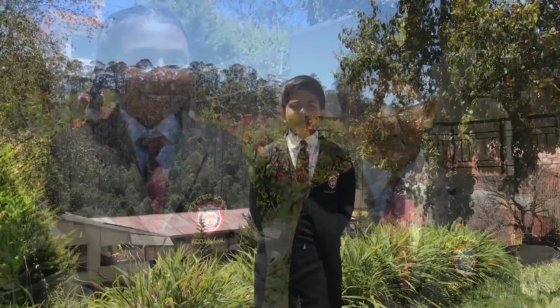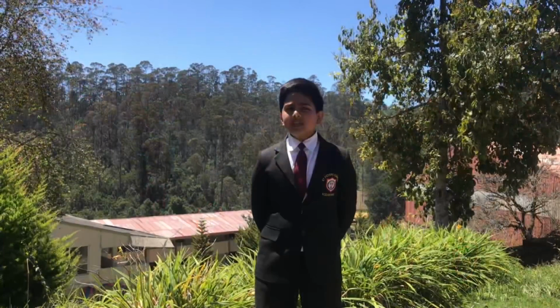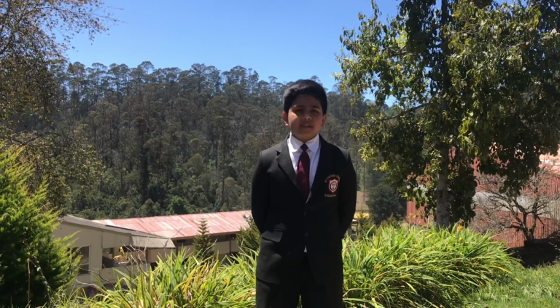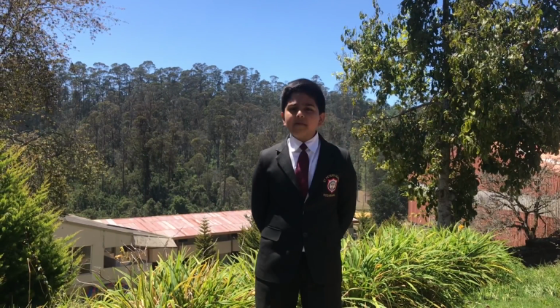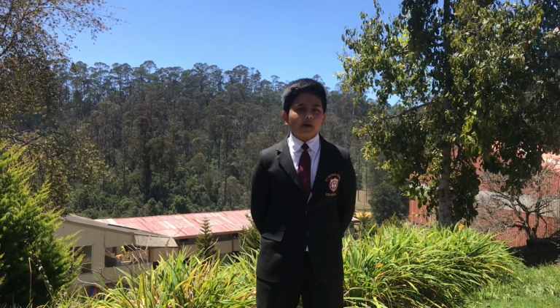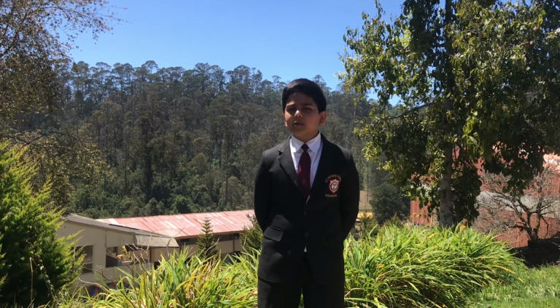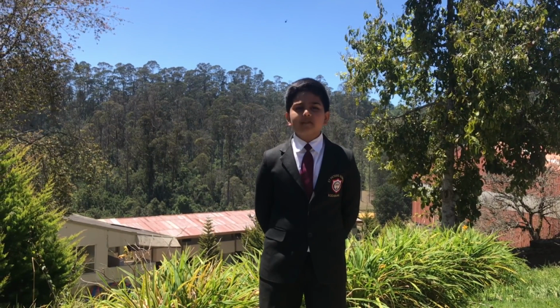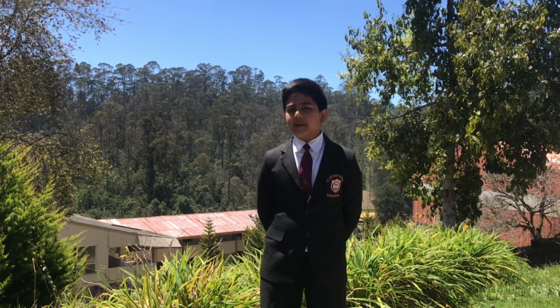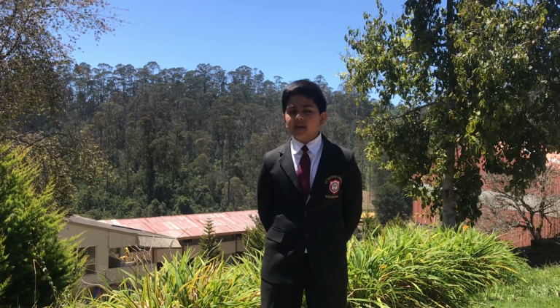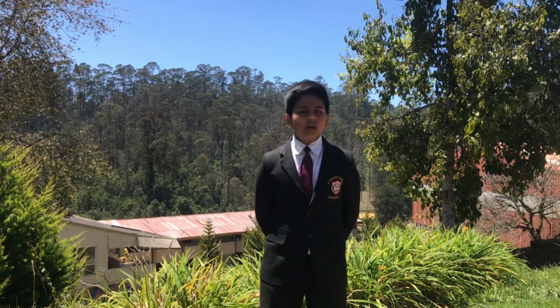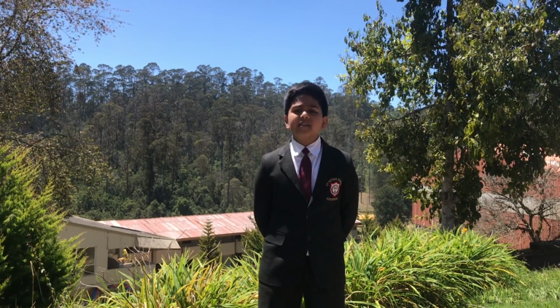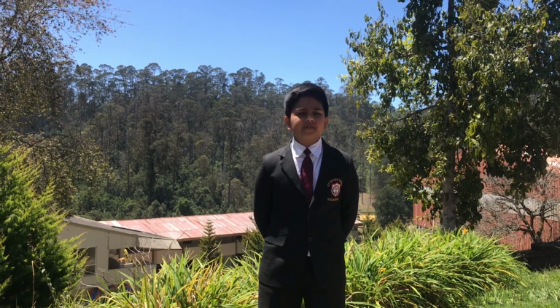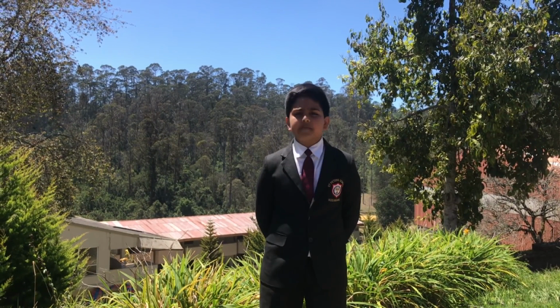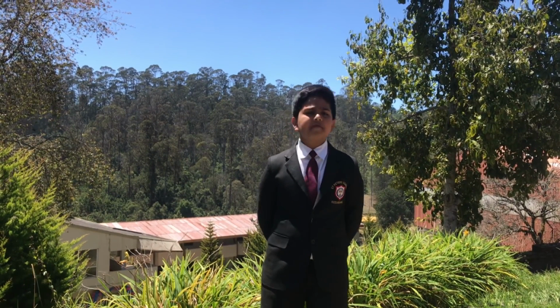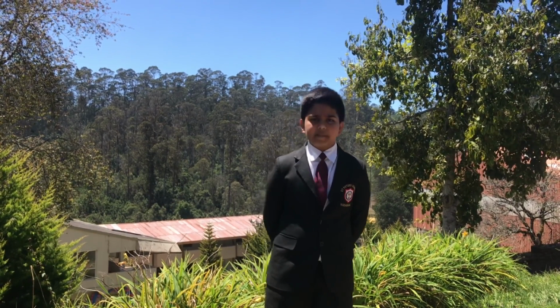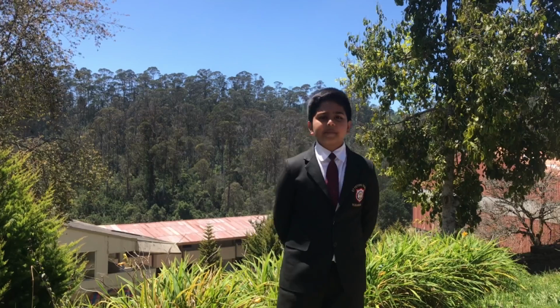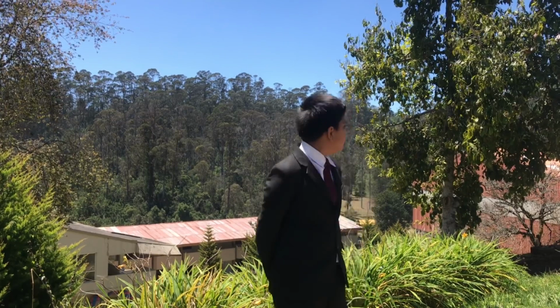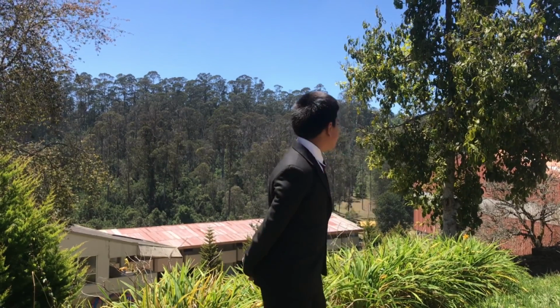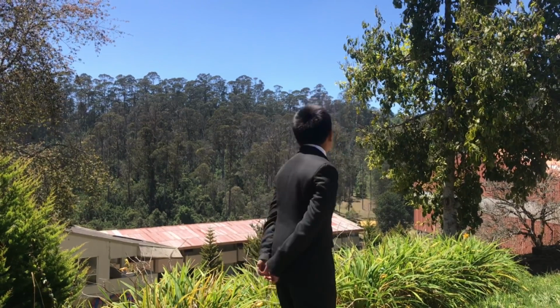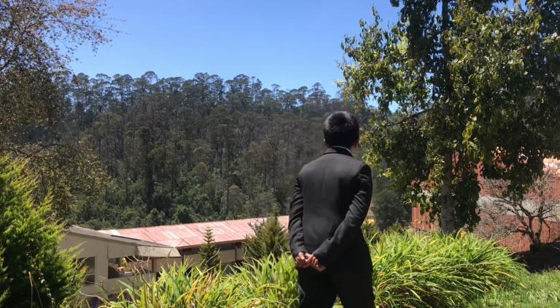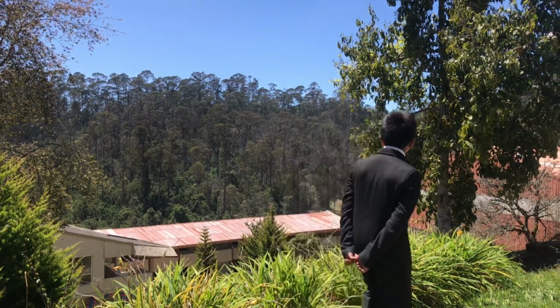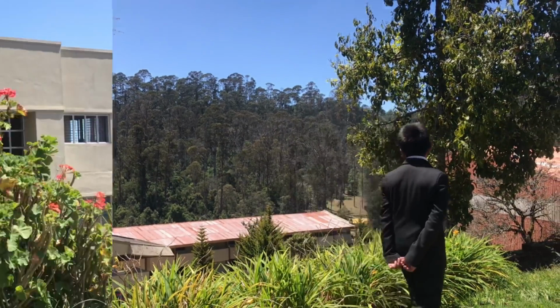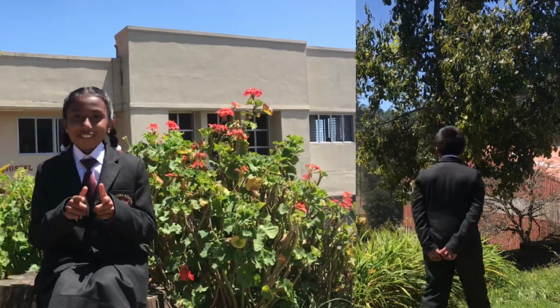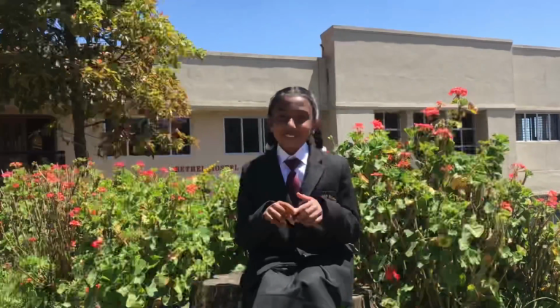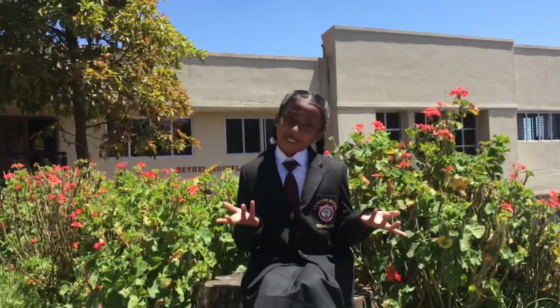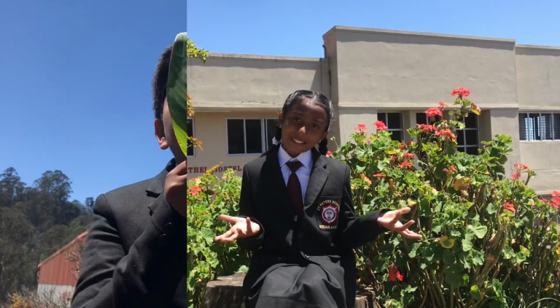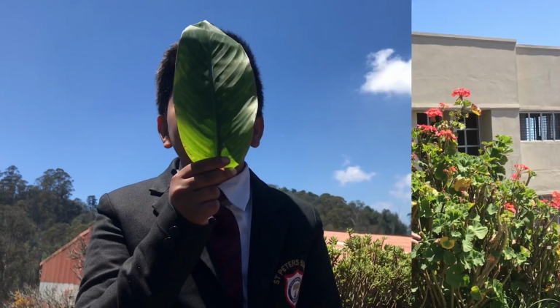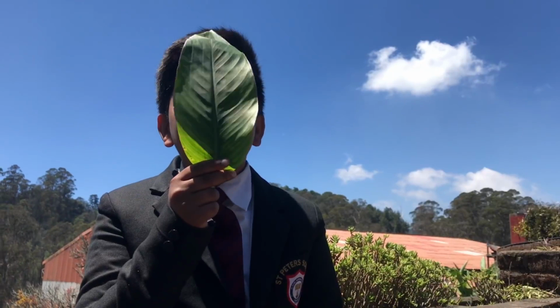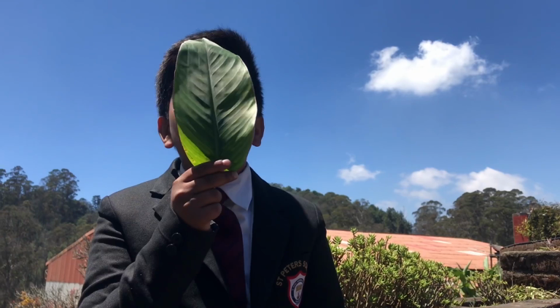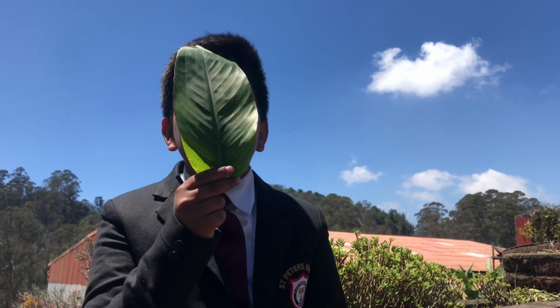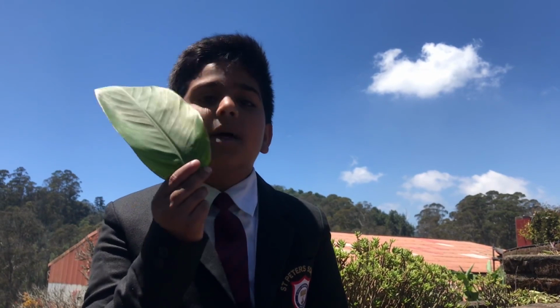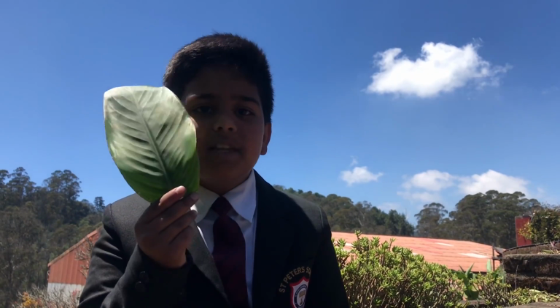Kodaikanal is a place where we are surrounded with green trees and plants. Here we can find different shapes of leaves. Can you all guess what's the topic? Yes, you're right. It's about leaves.